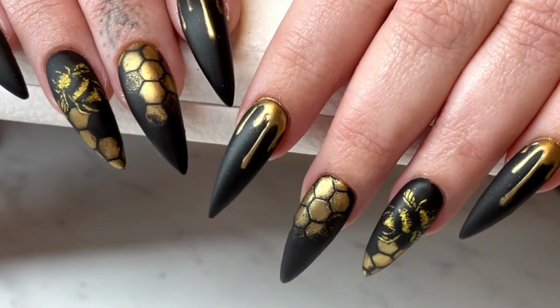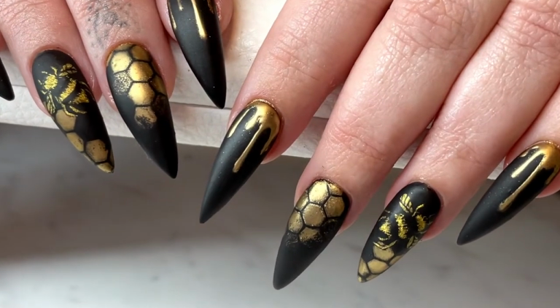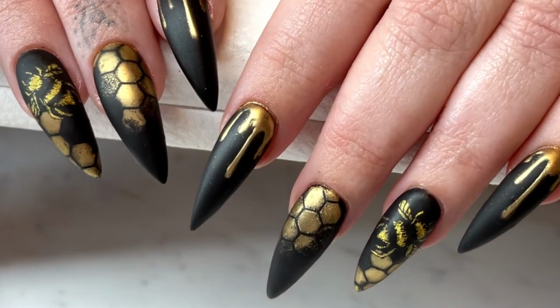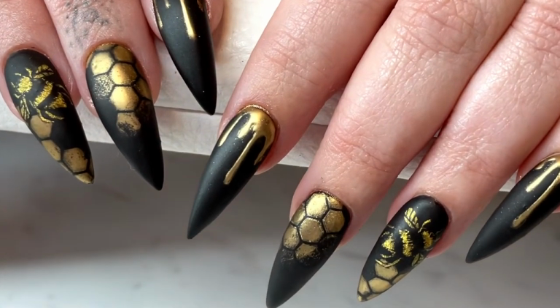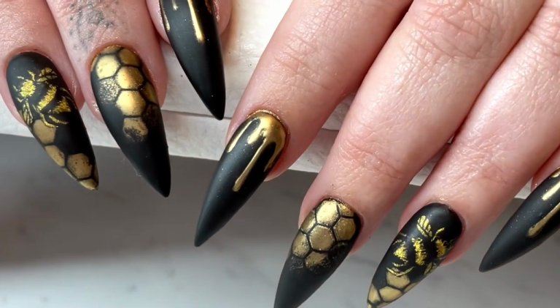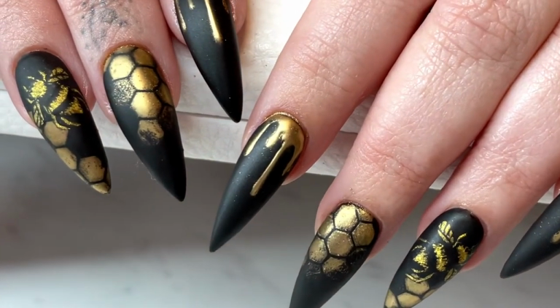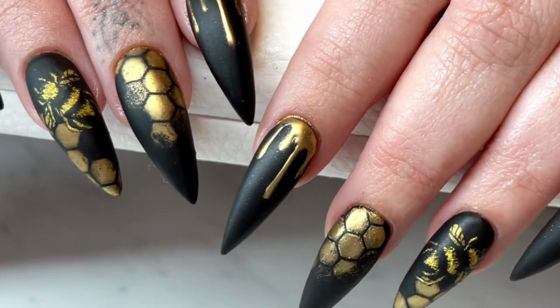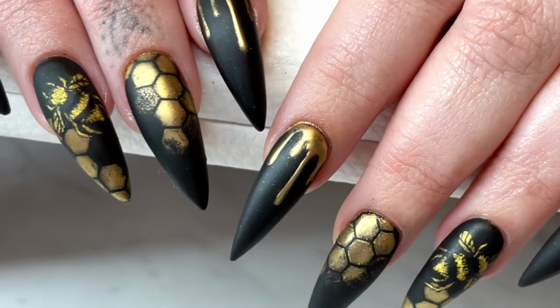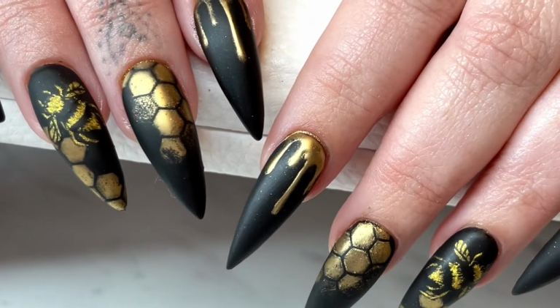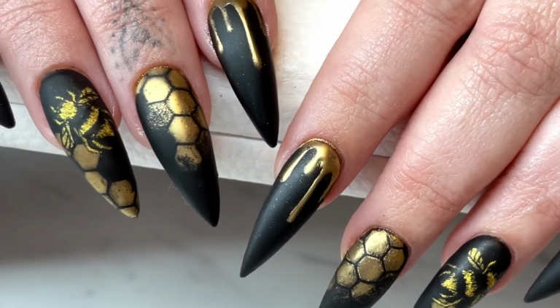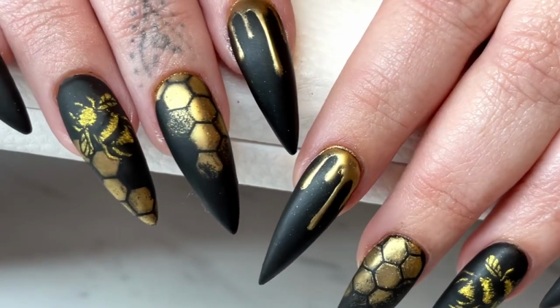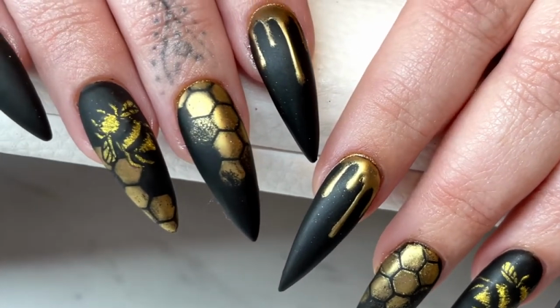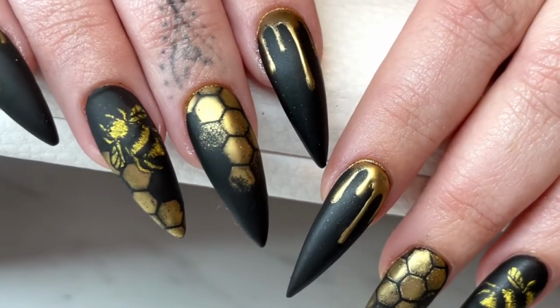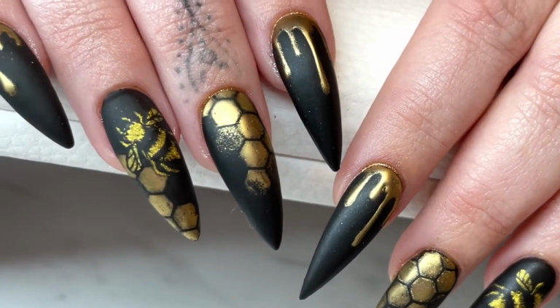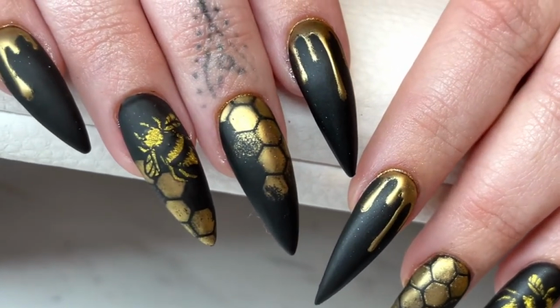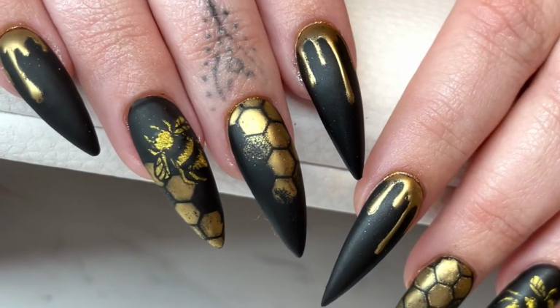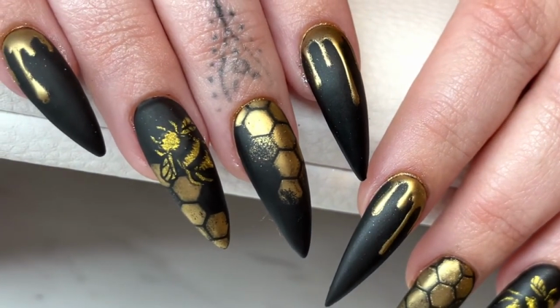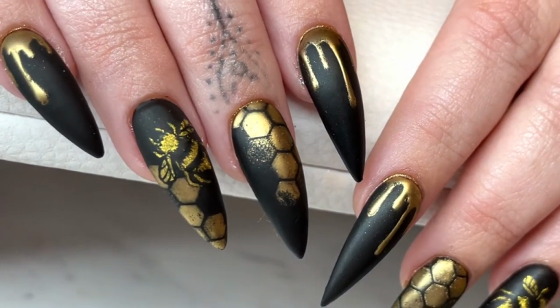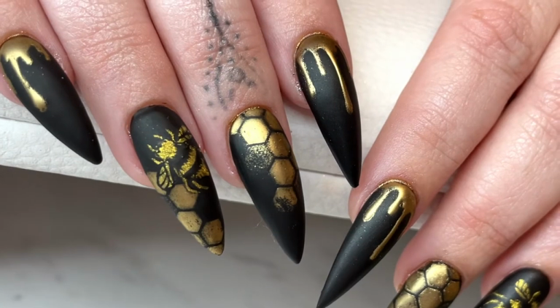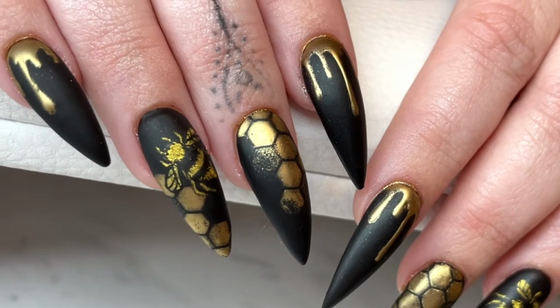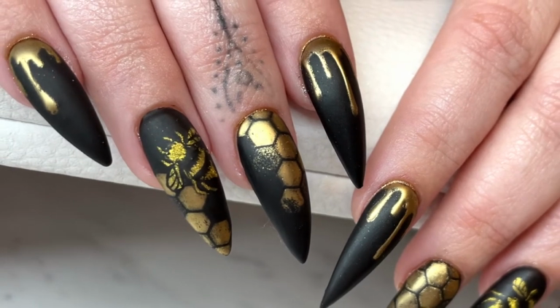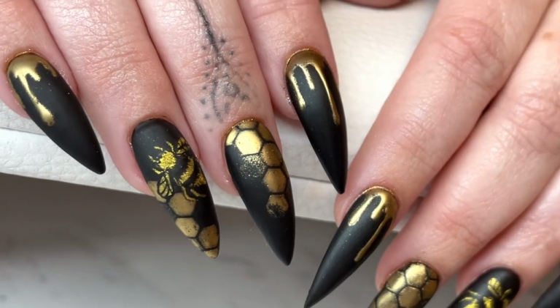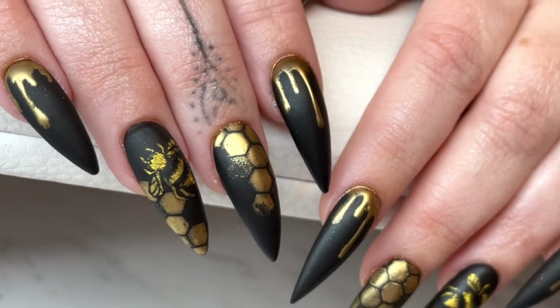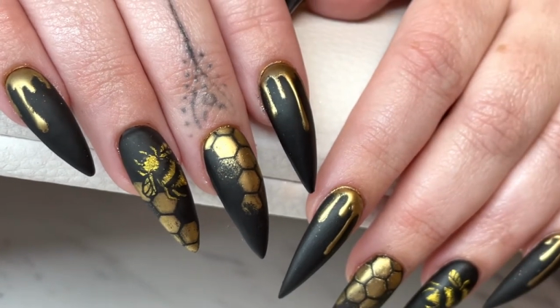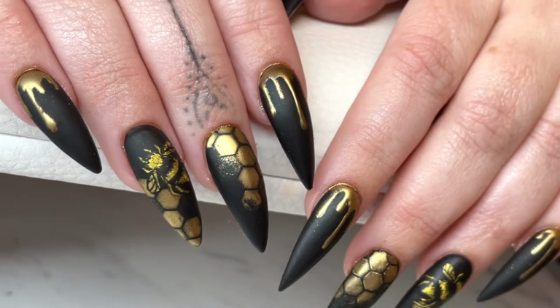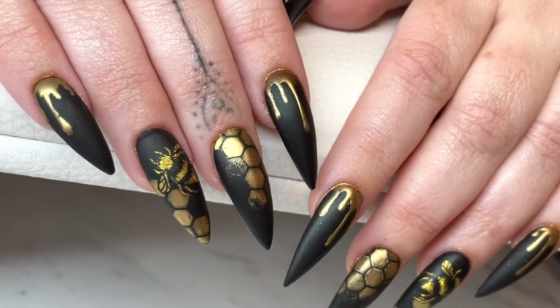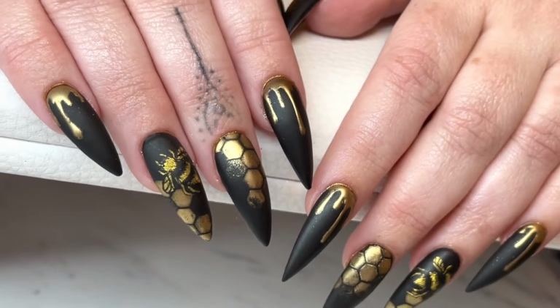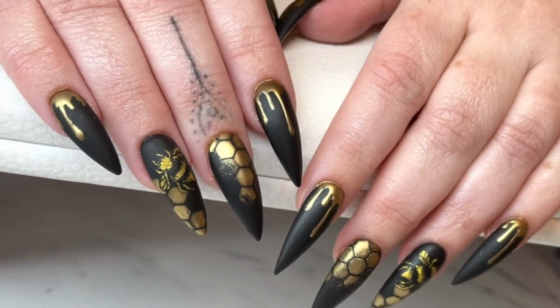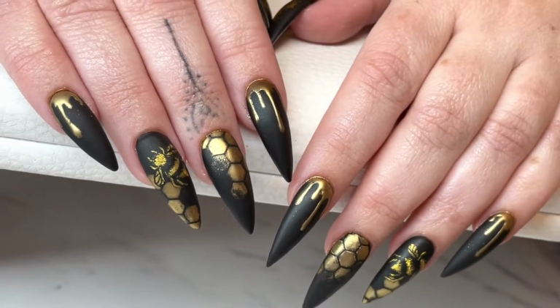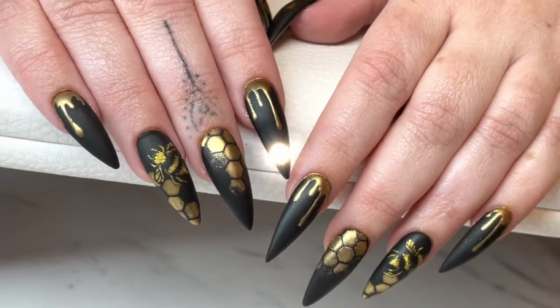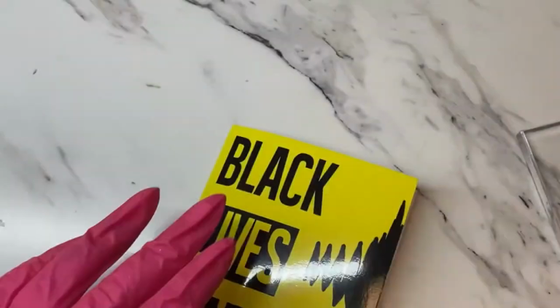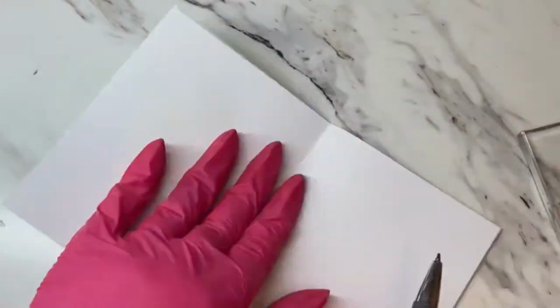Hey there, welcome back to Polished in Portland. I'm Christy, and in this video I'm going to be showing you how I made this matte chrome honeycomb beehive set.